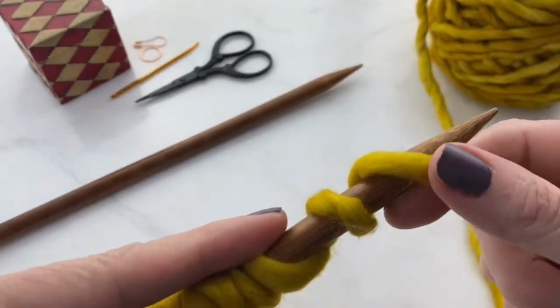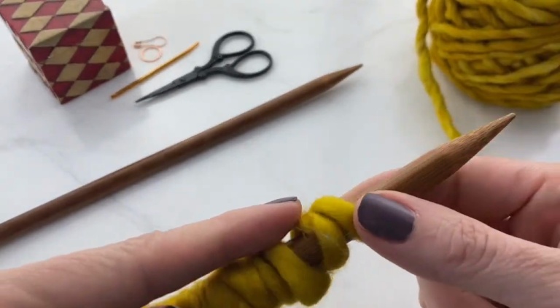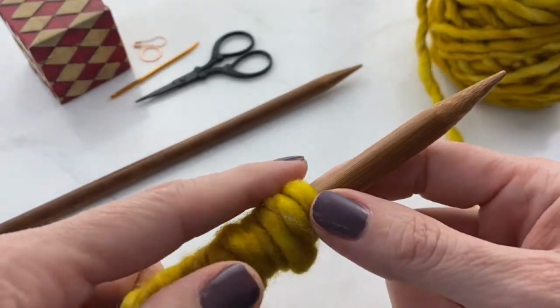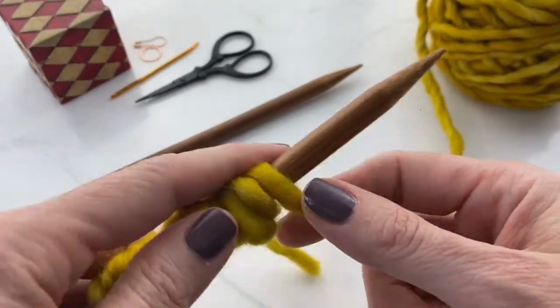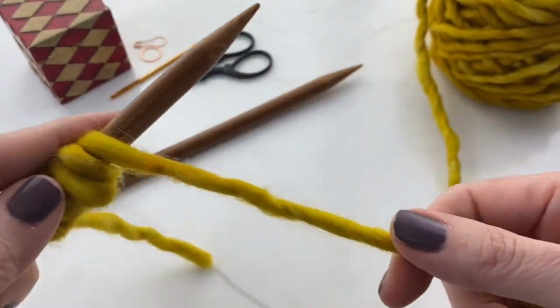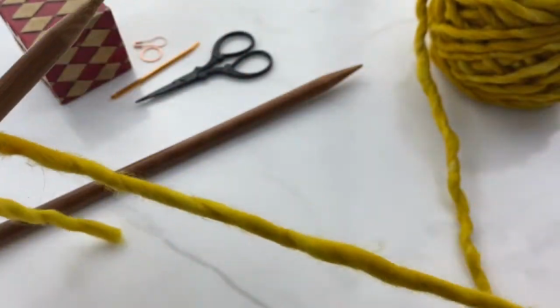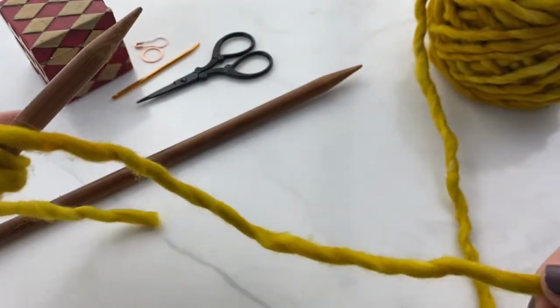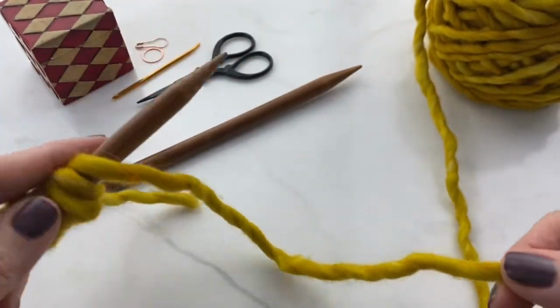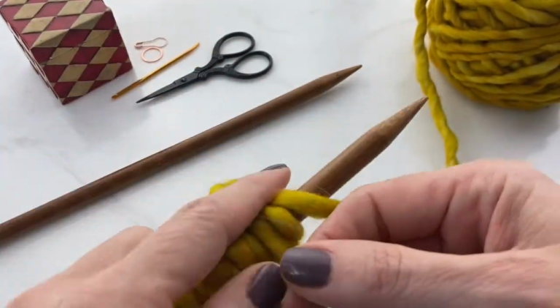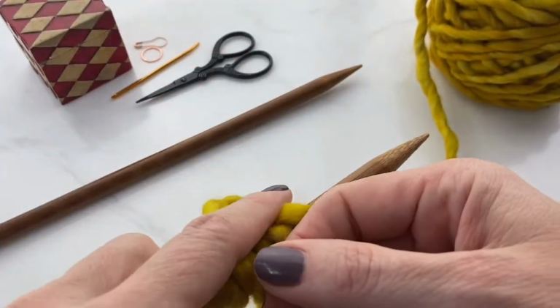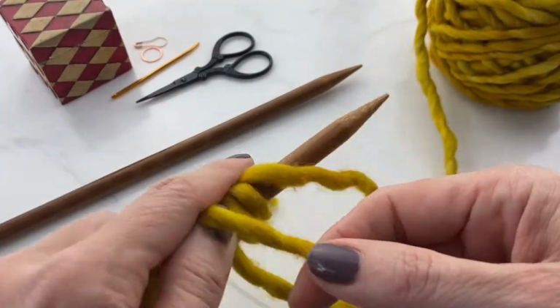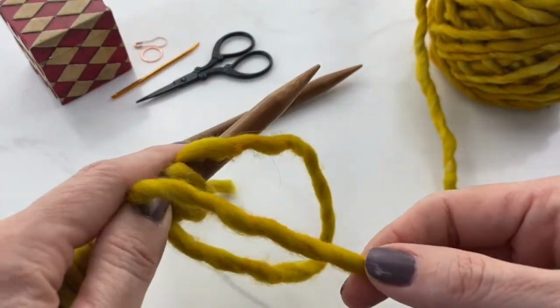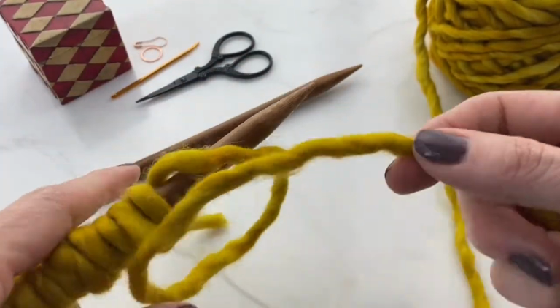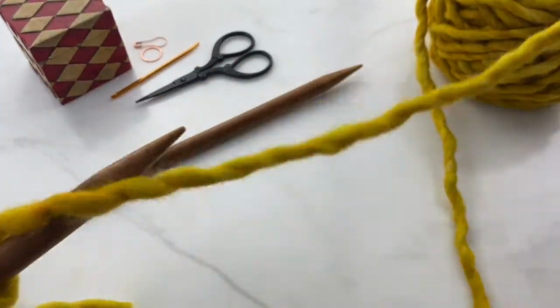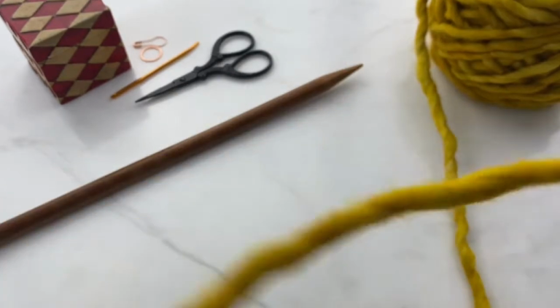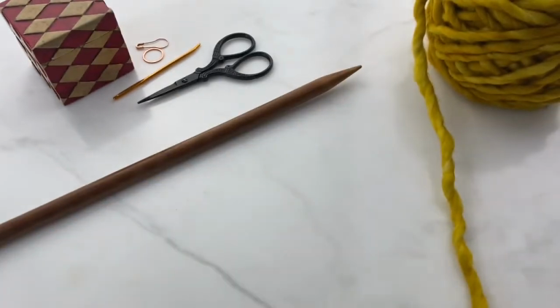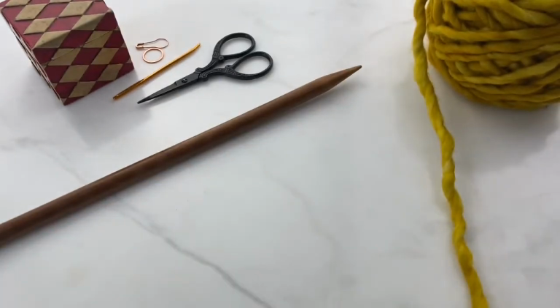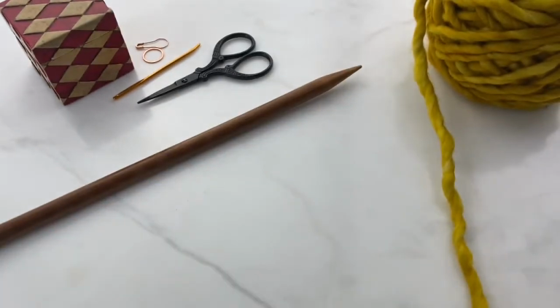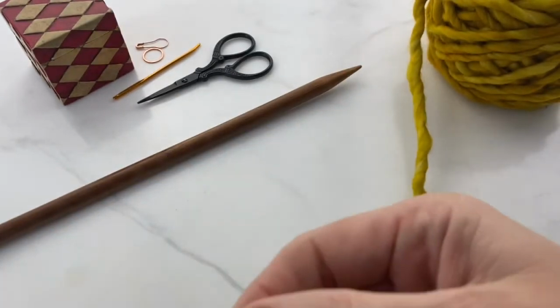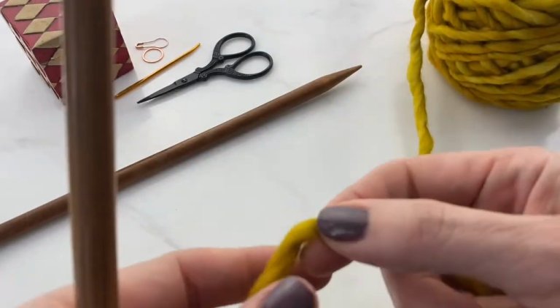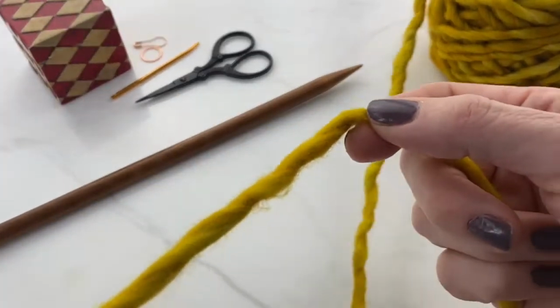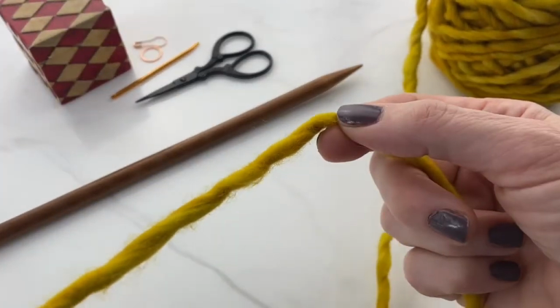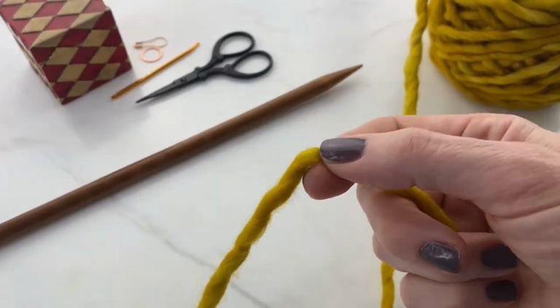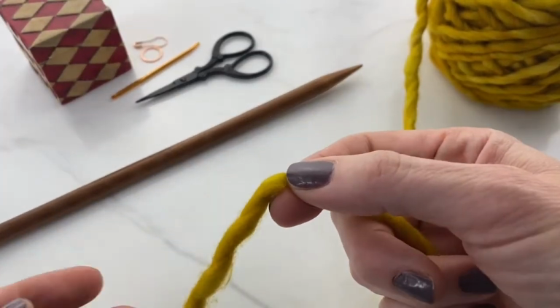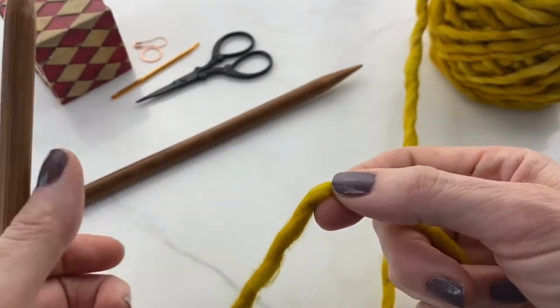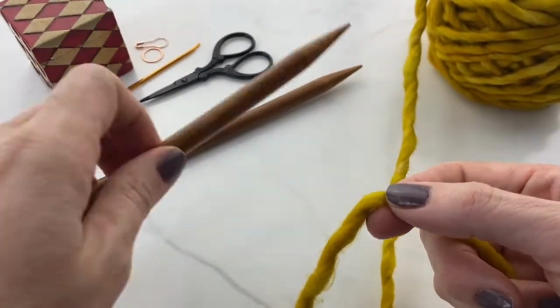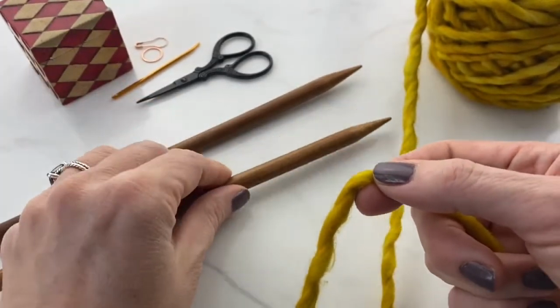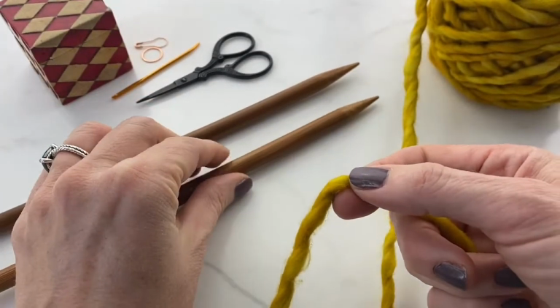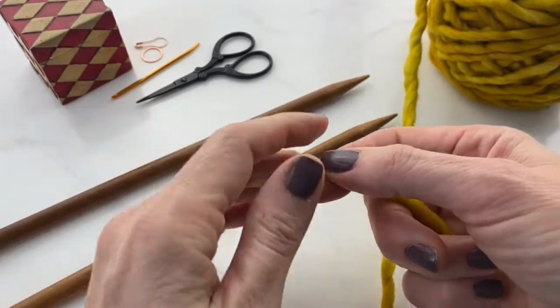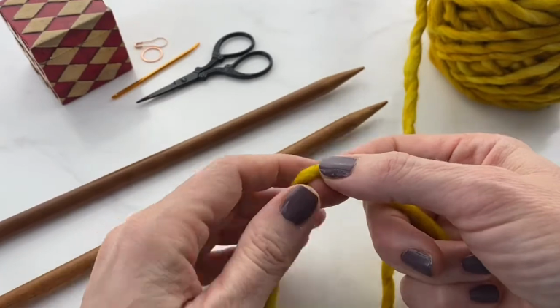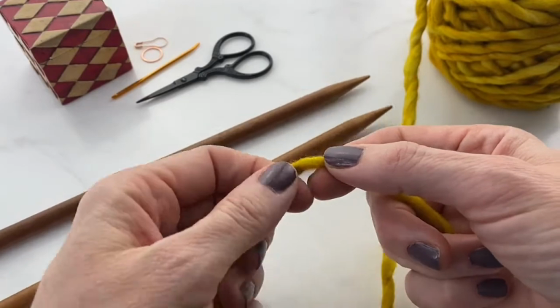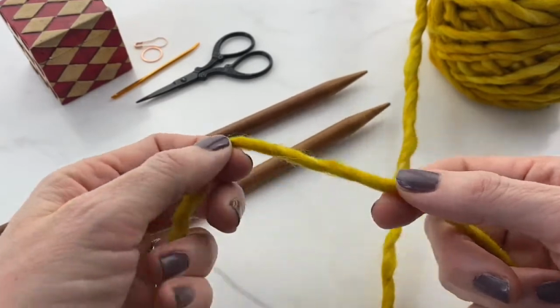So I've wrapped the yarn around 12 times — there's a tail plus even a little bit extra — and that's the place where you're going to make your slipknot, which will end up as your first stitch.